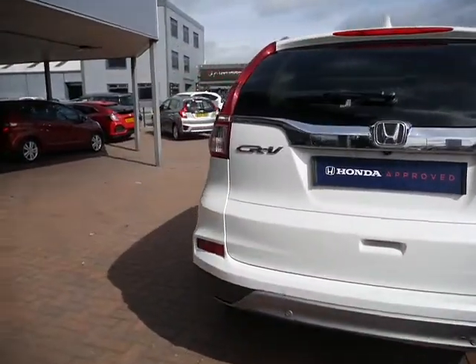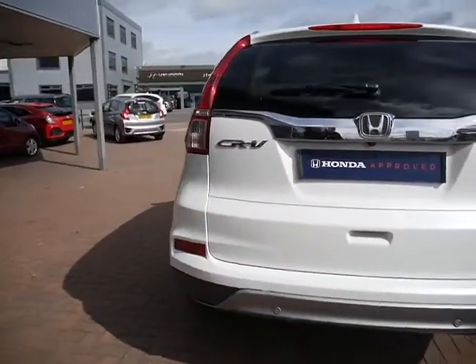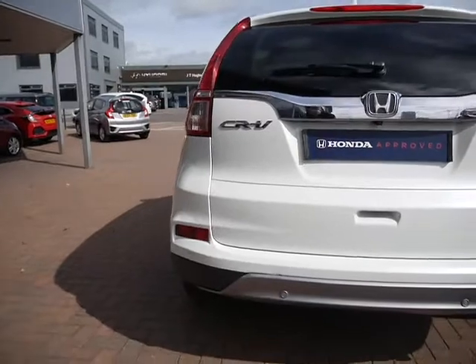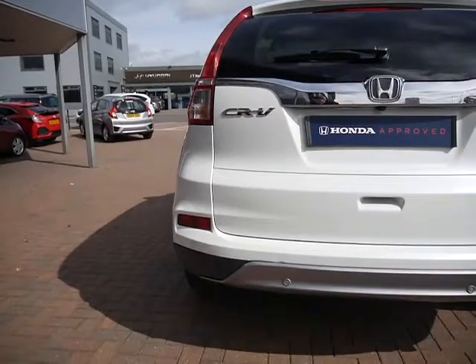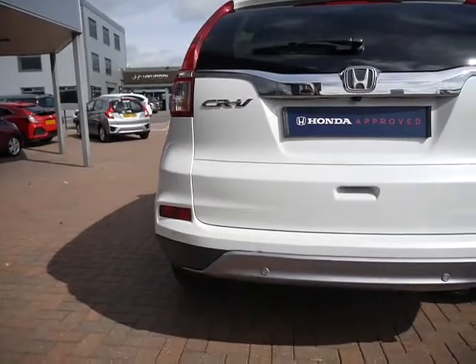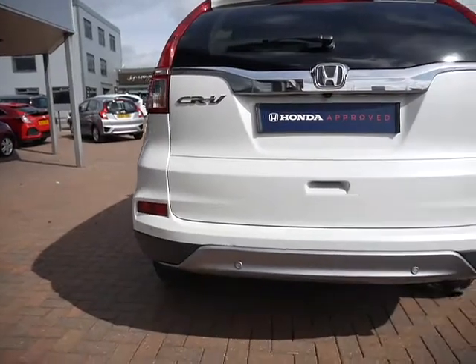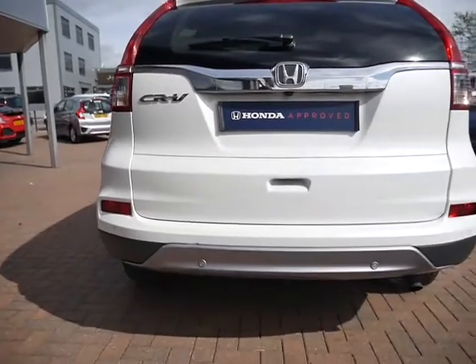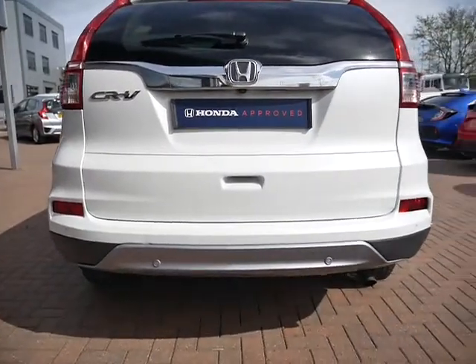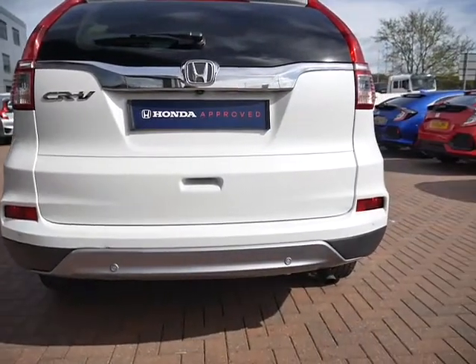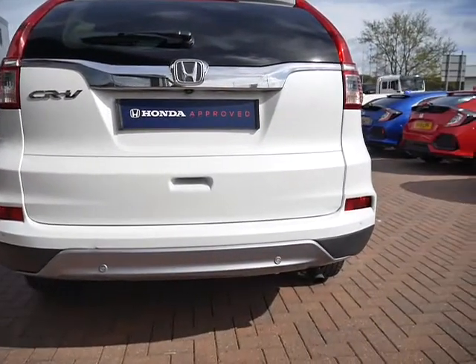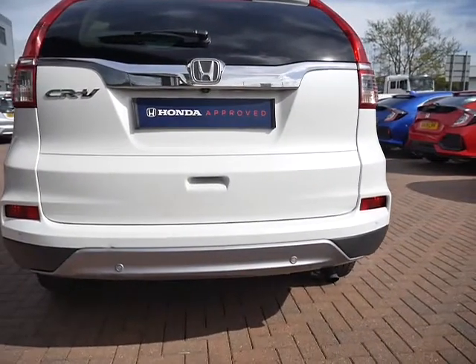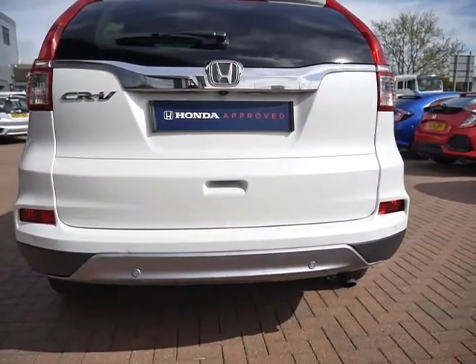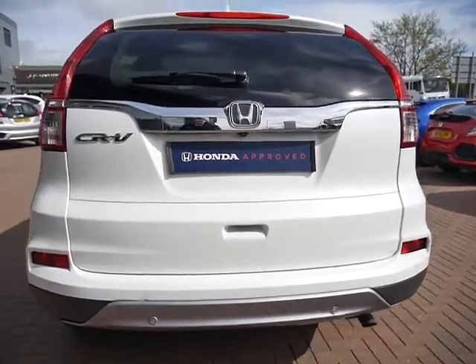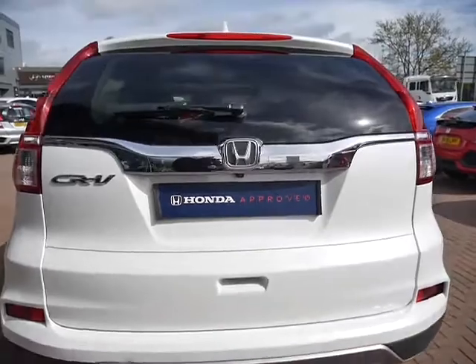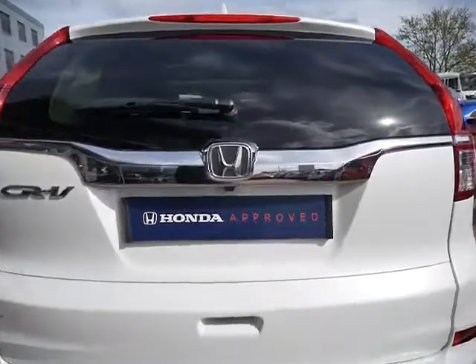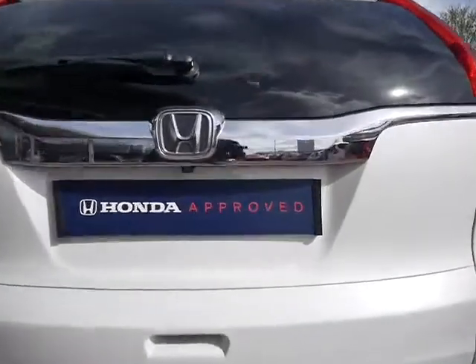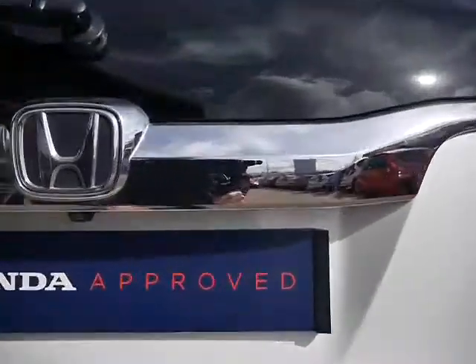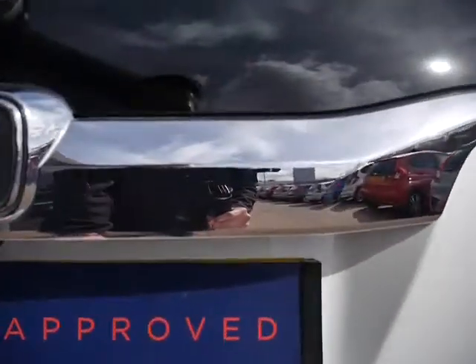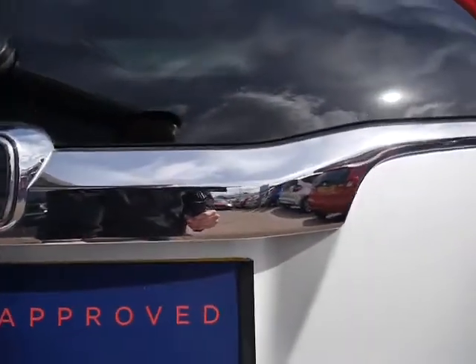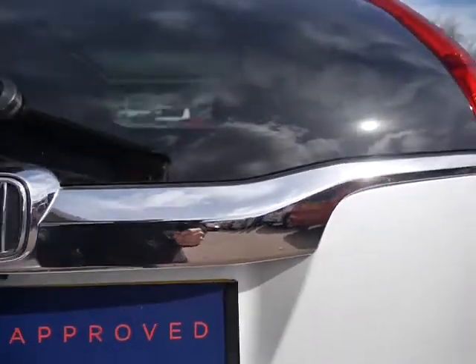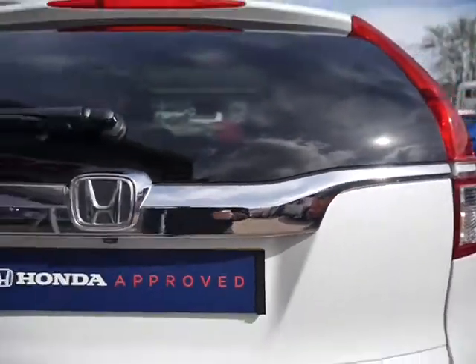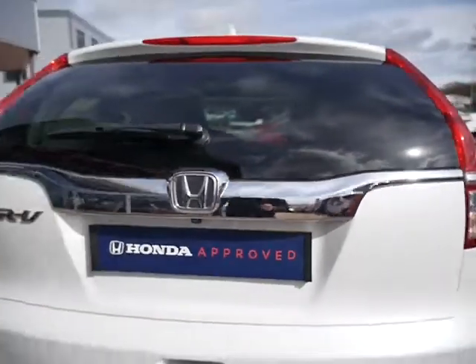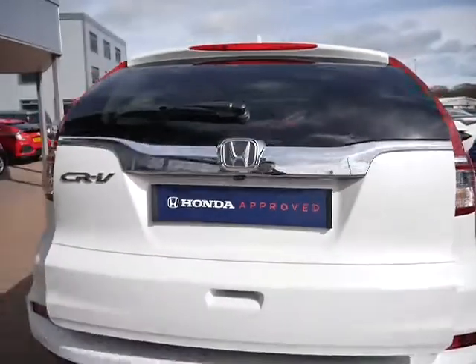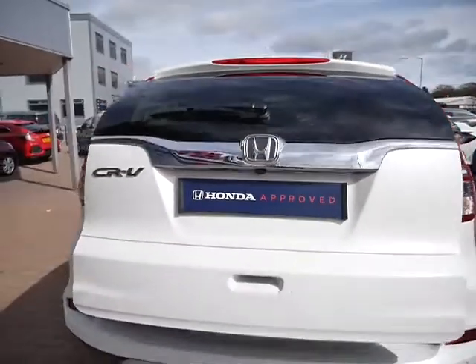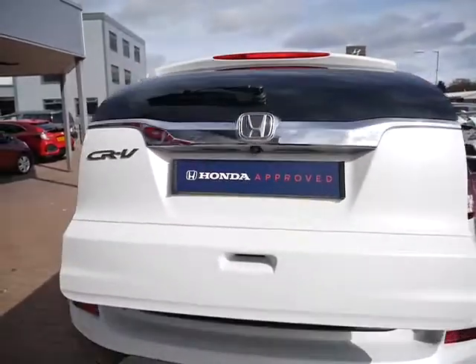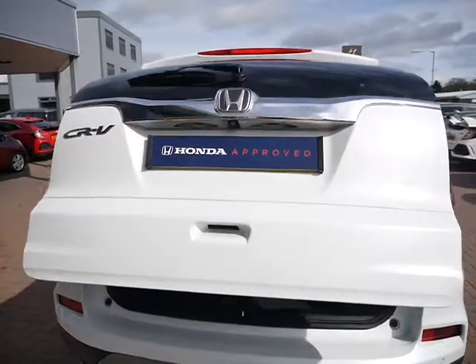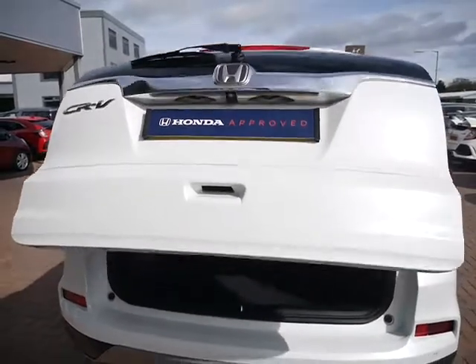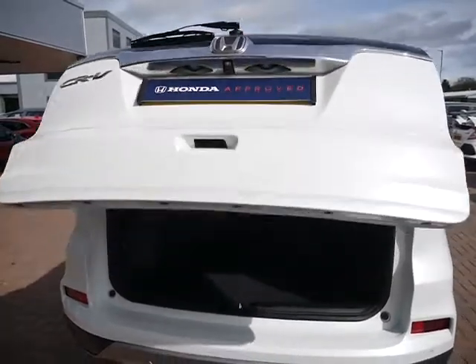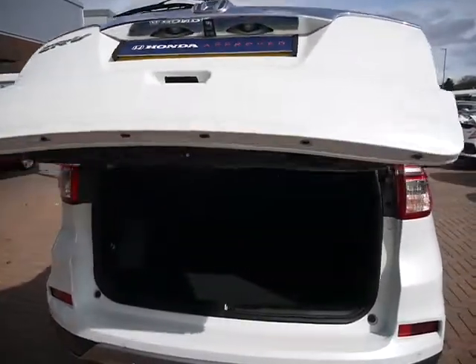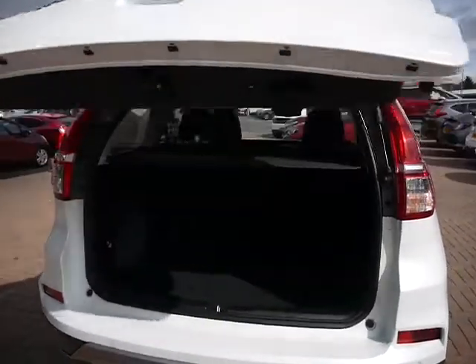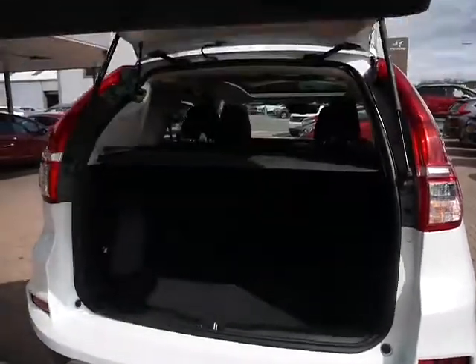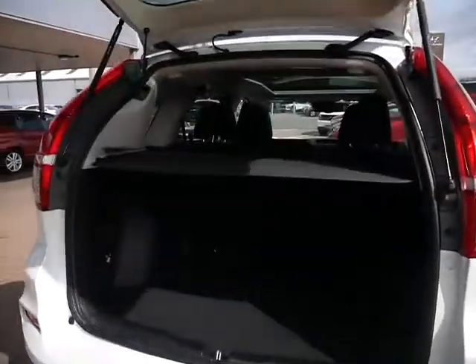Coming around to the rear of the car now, you have a set of reversing sensors and also a reversing camera. Being a CR-V and the EX model means that you get the power tailgate which you can operate from your key.